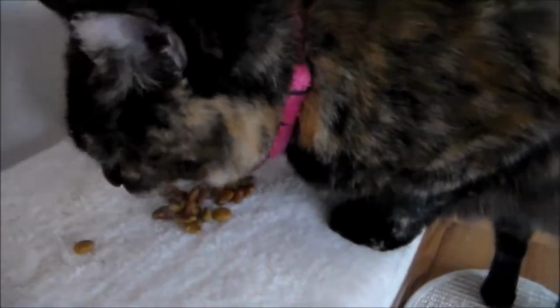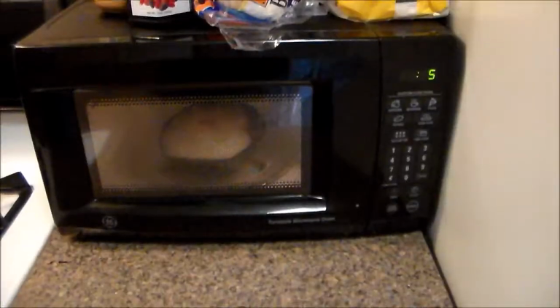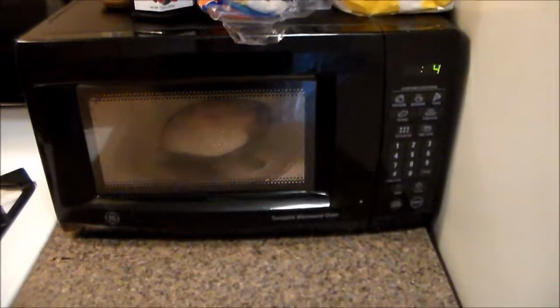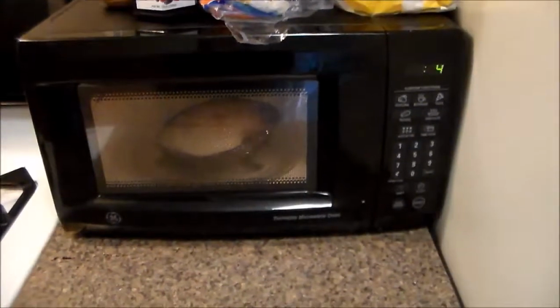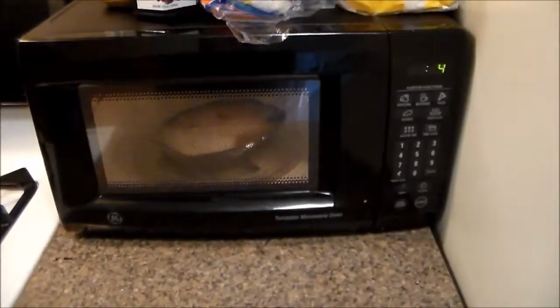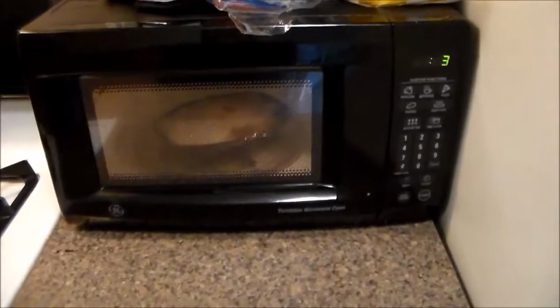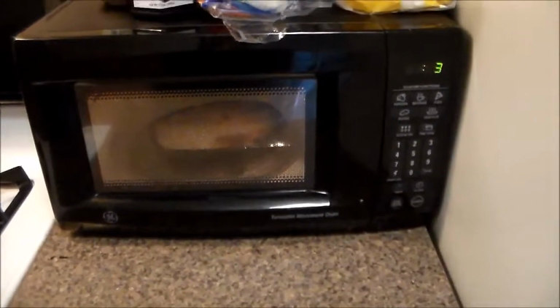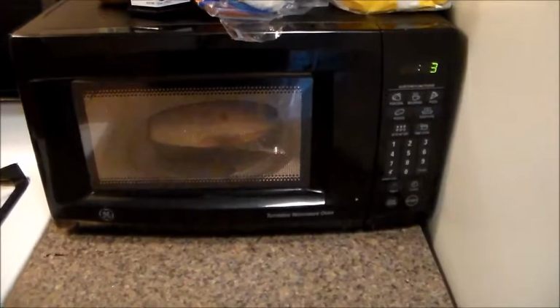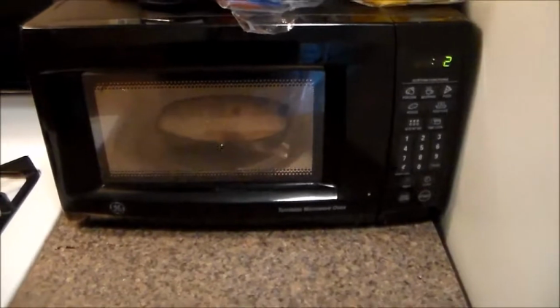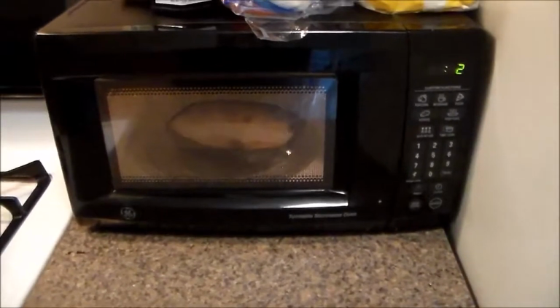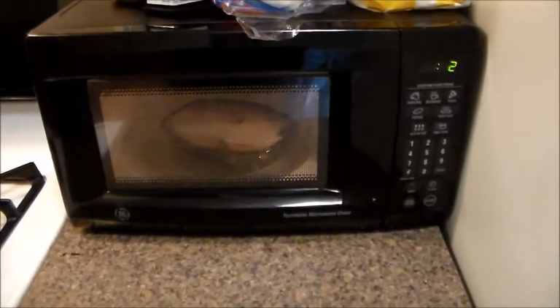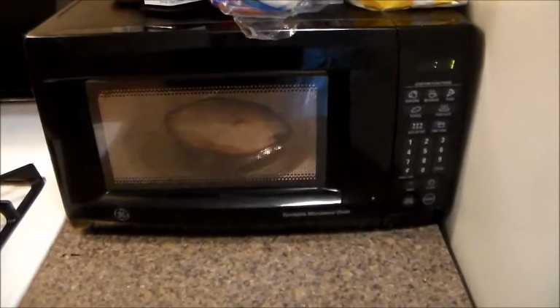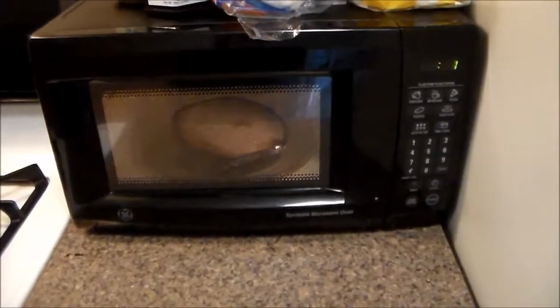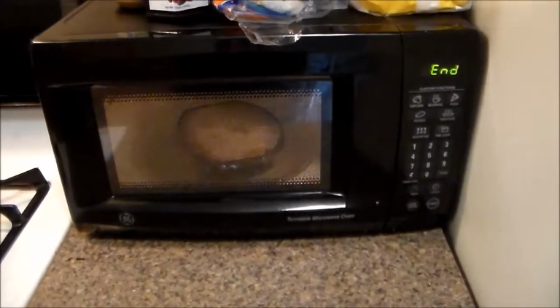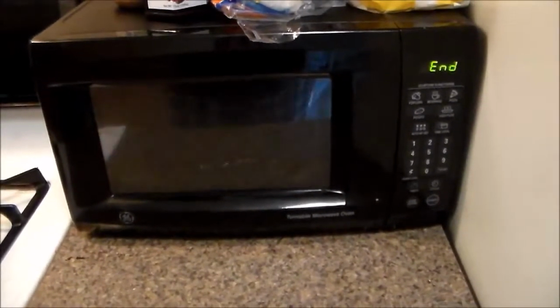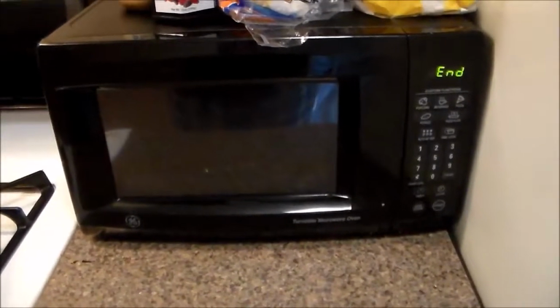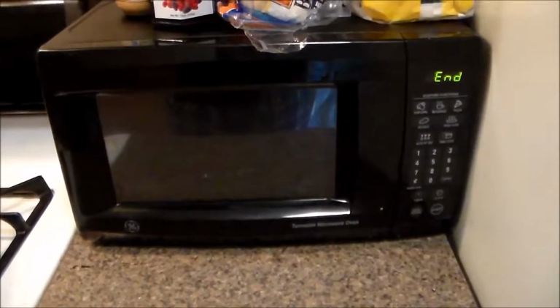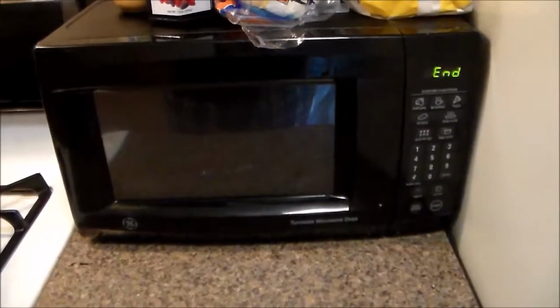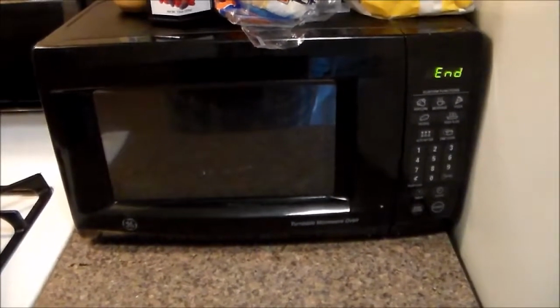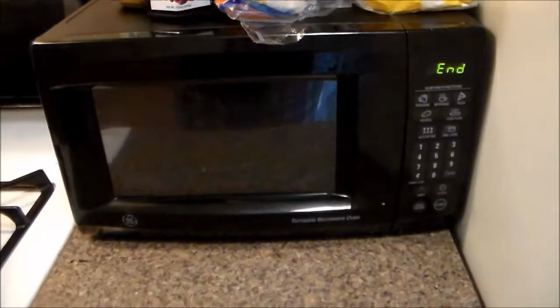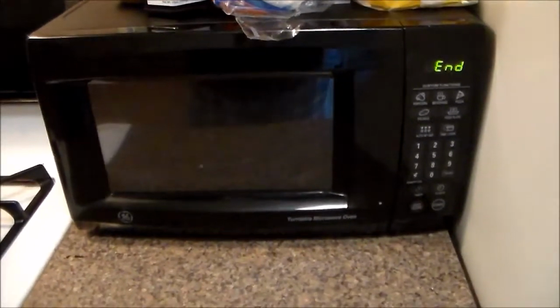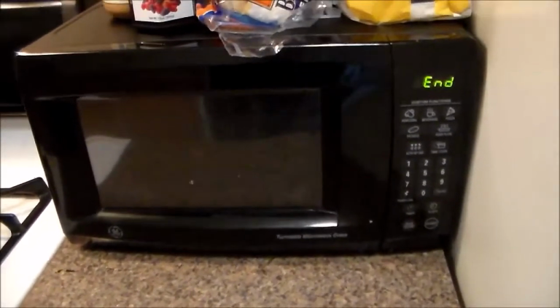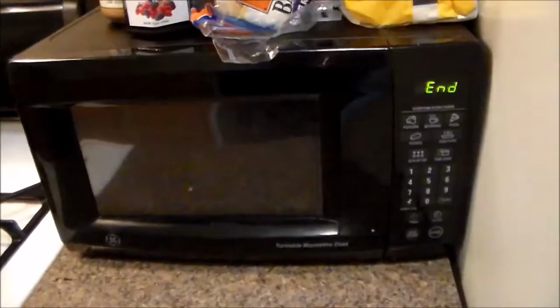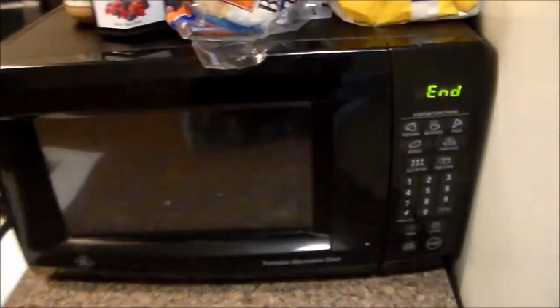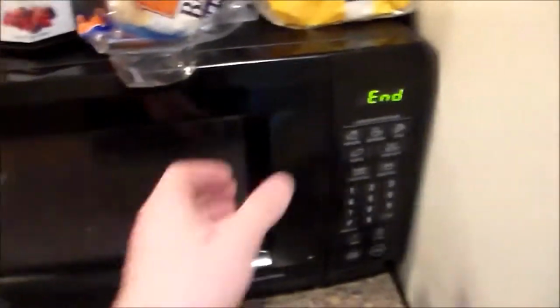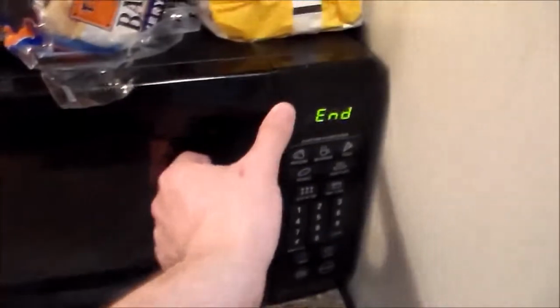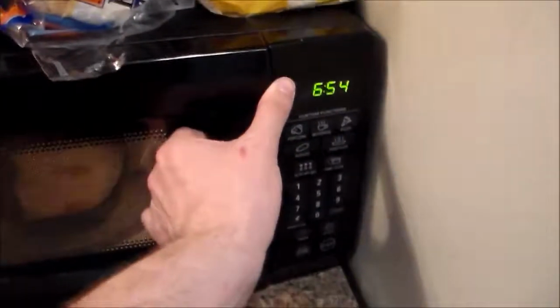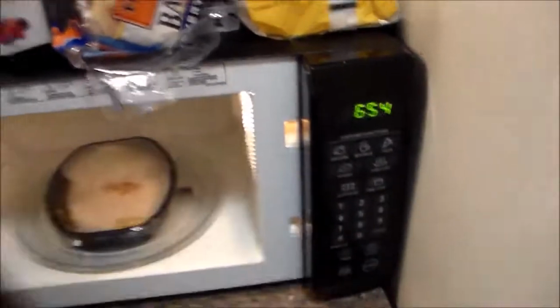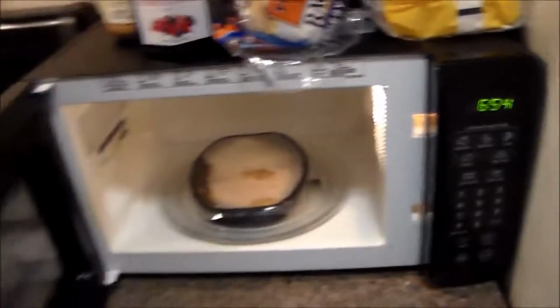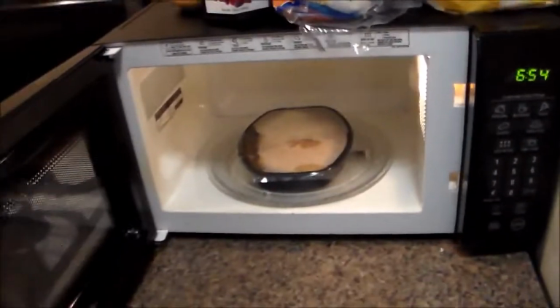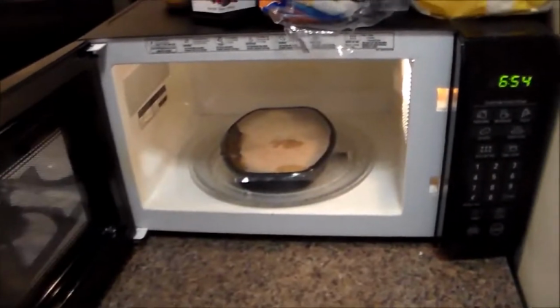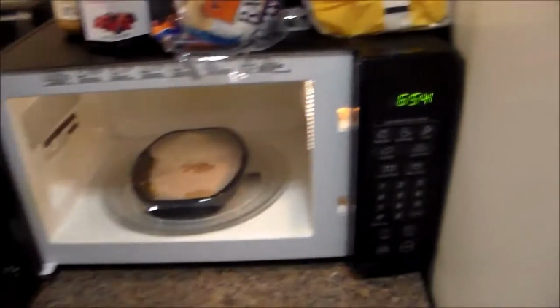Five, four, three, two, one. Alright, and now we let it sit for one minute.